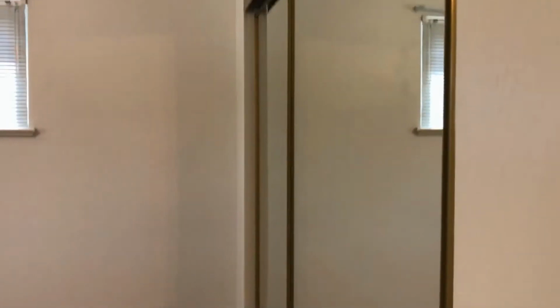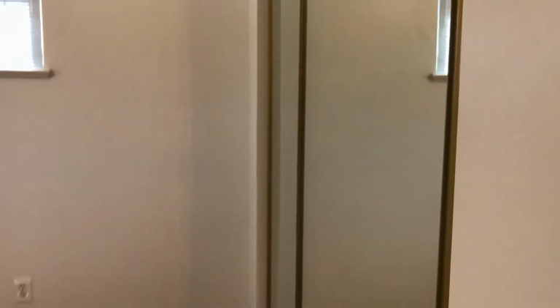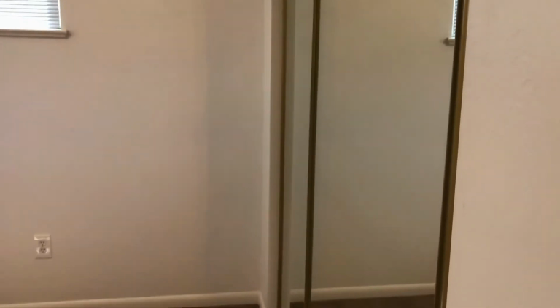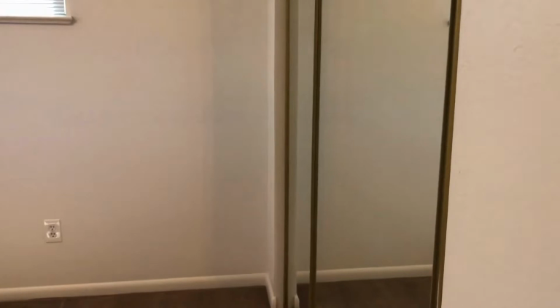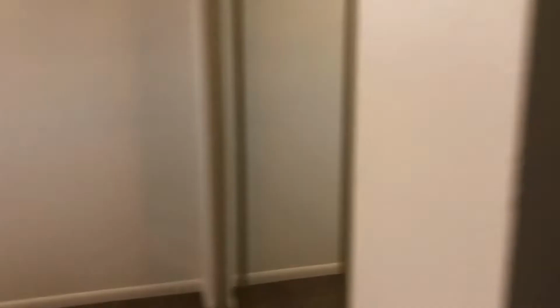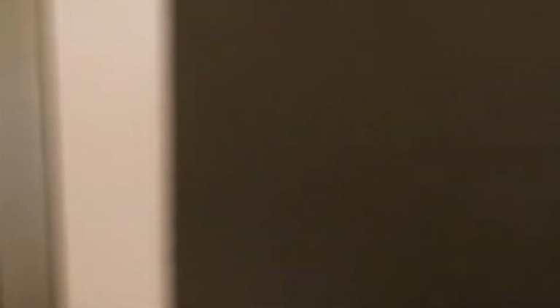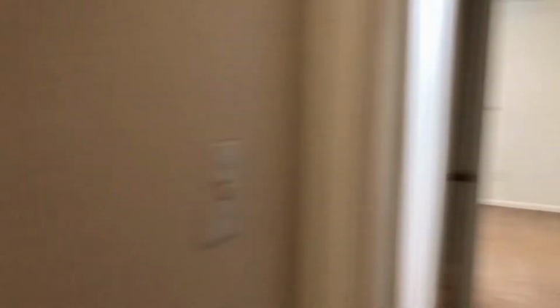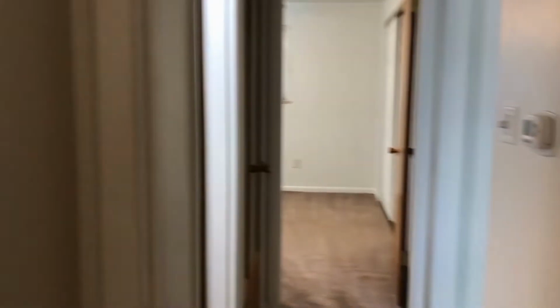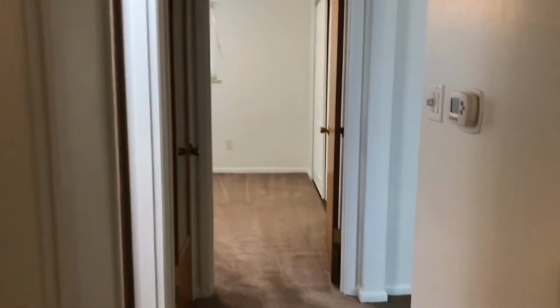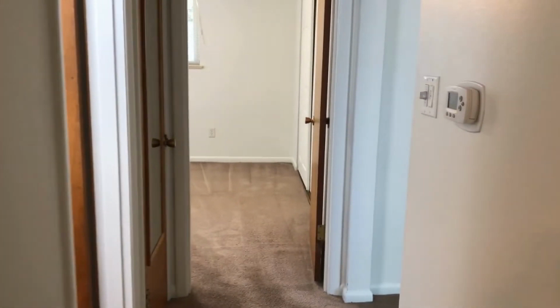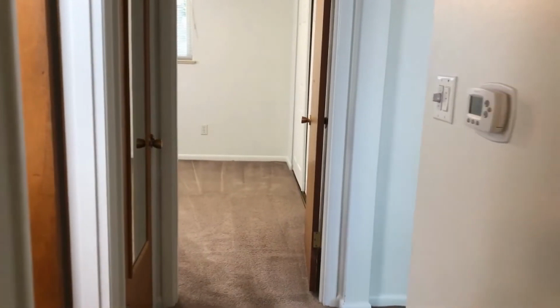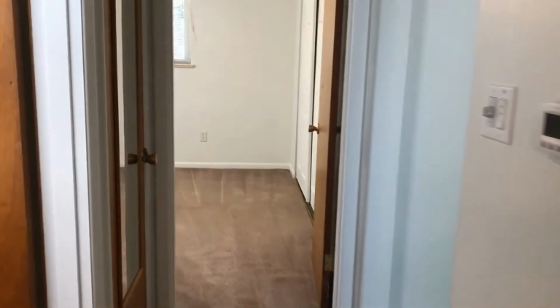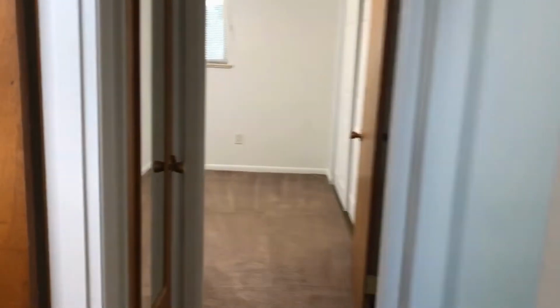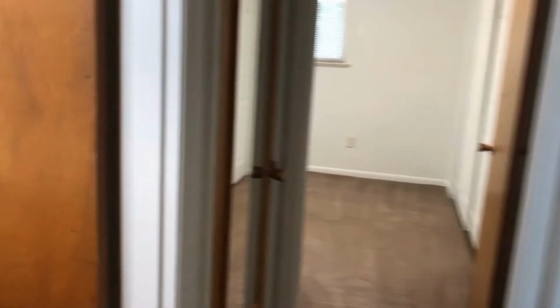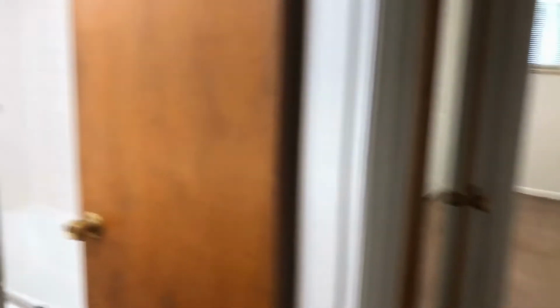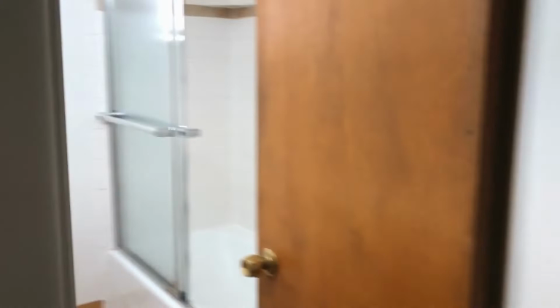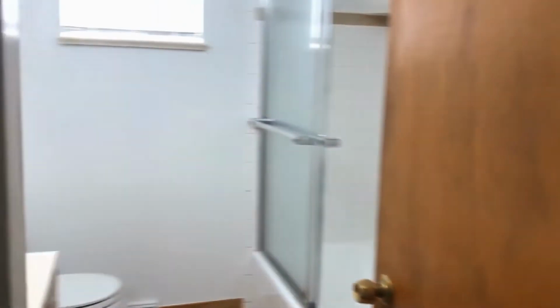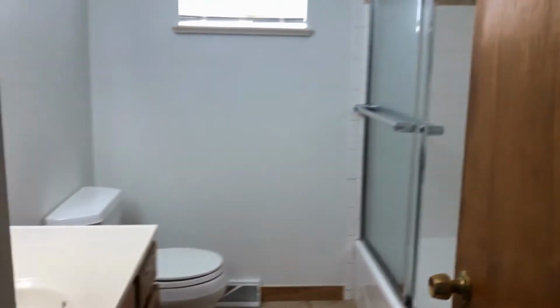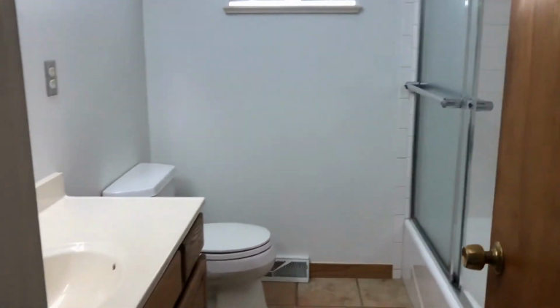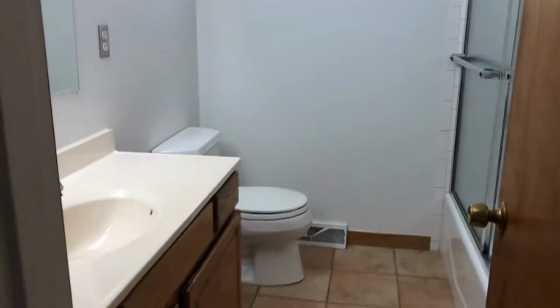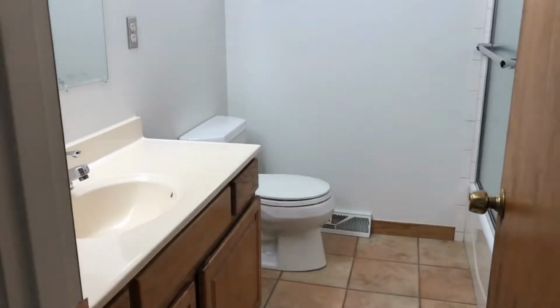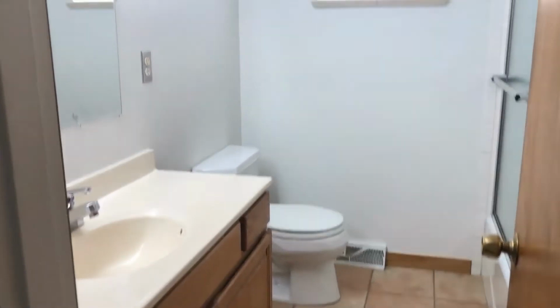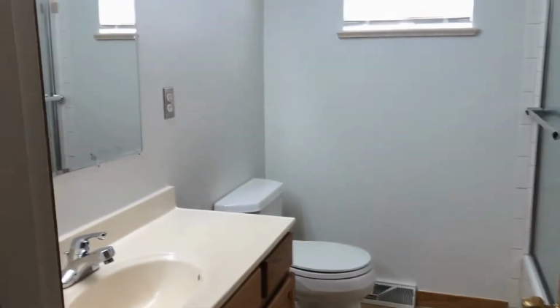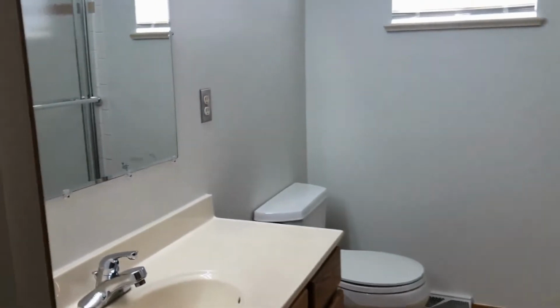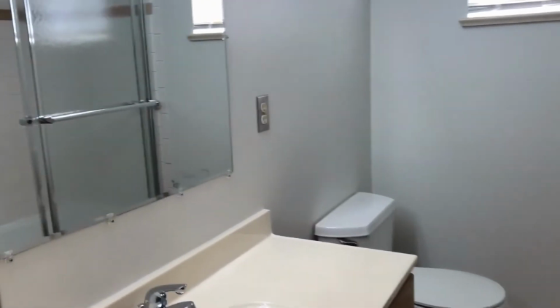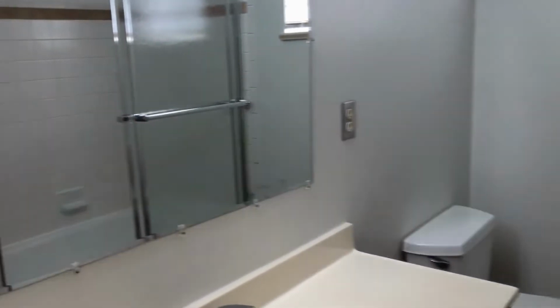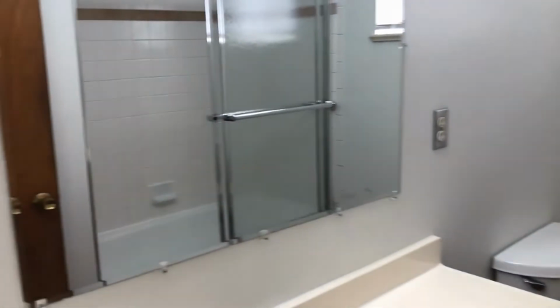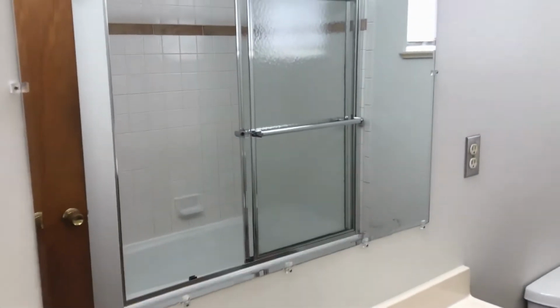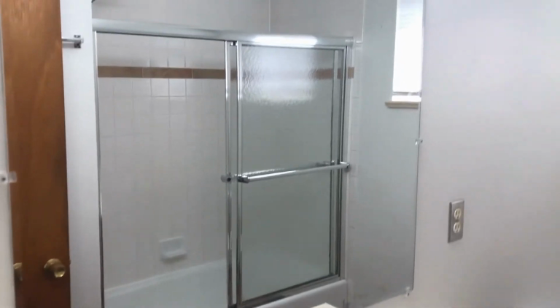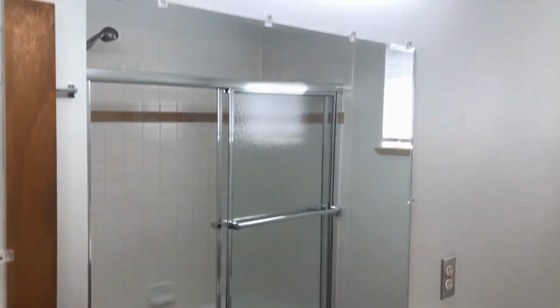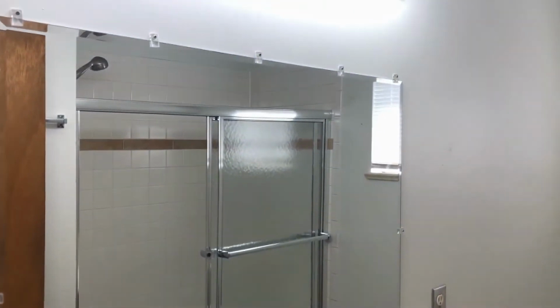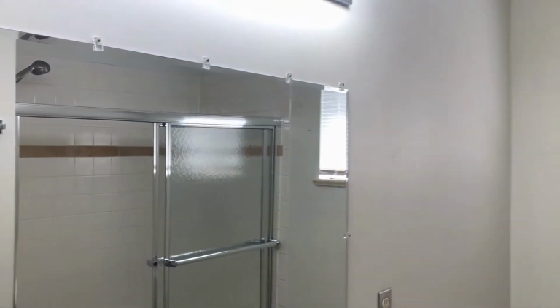There are double closet doors. And then we have our bathroom — very nice and clean.